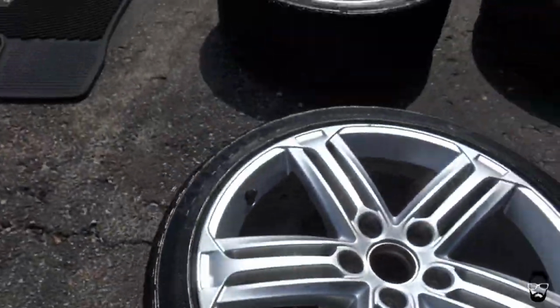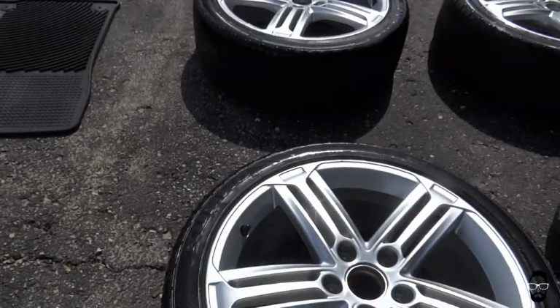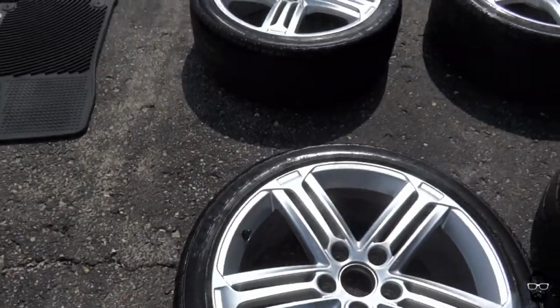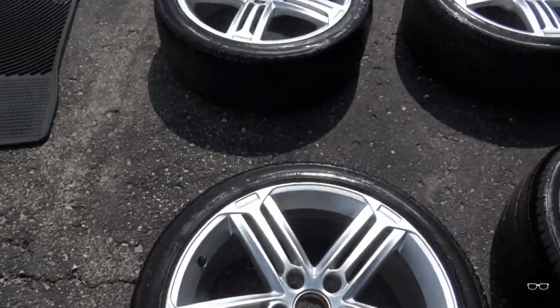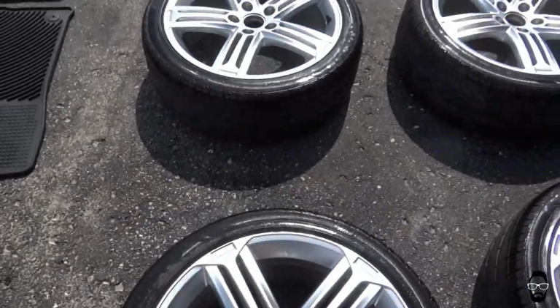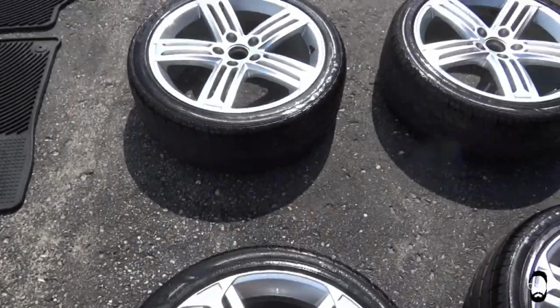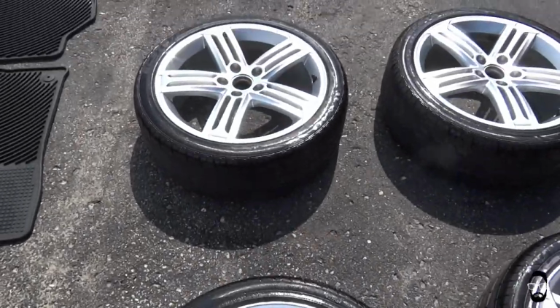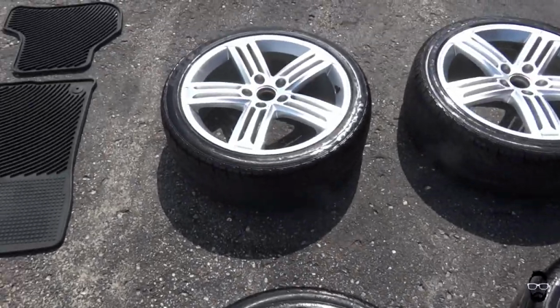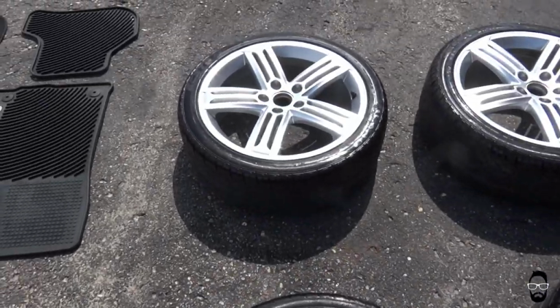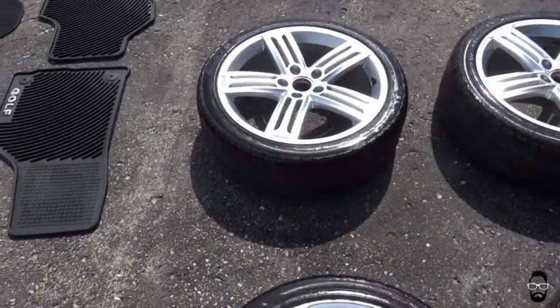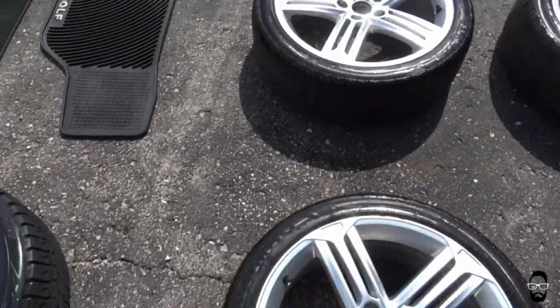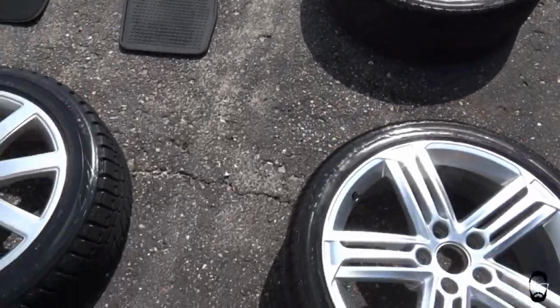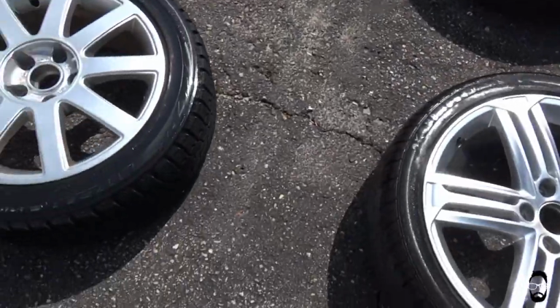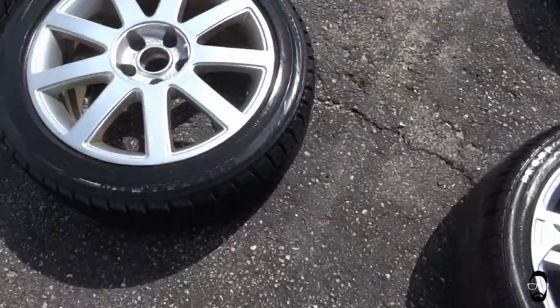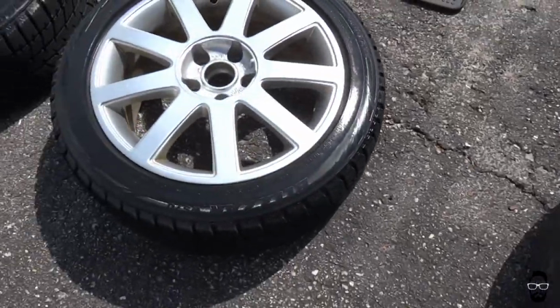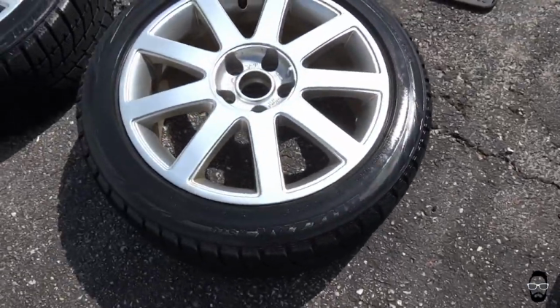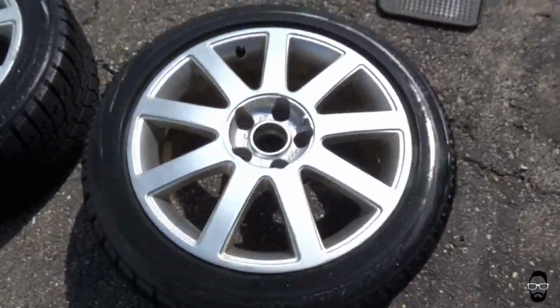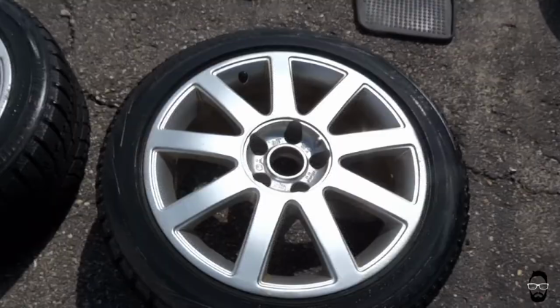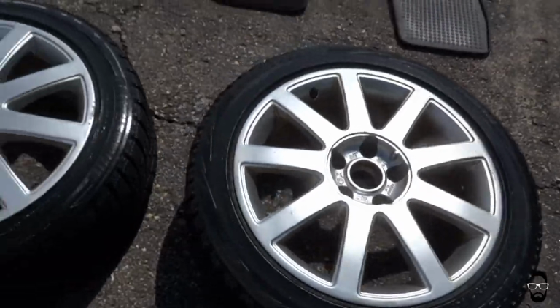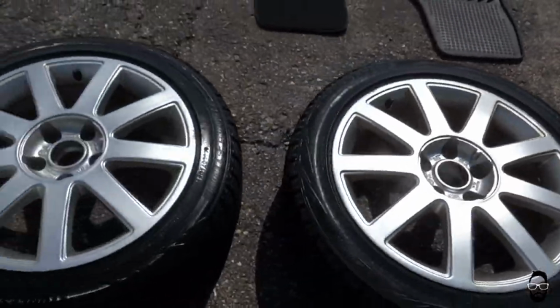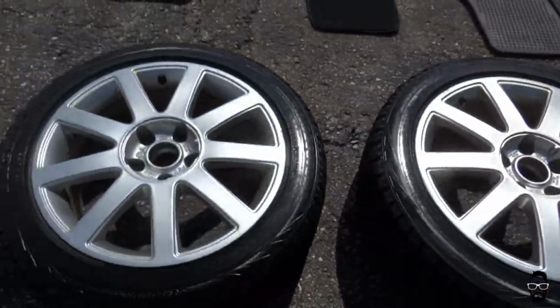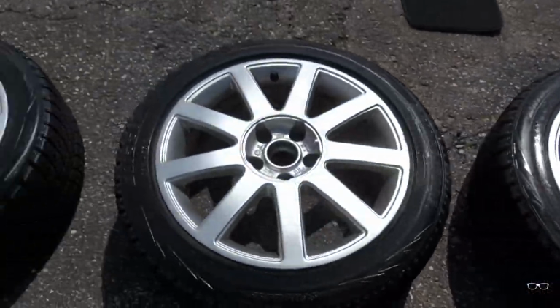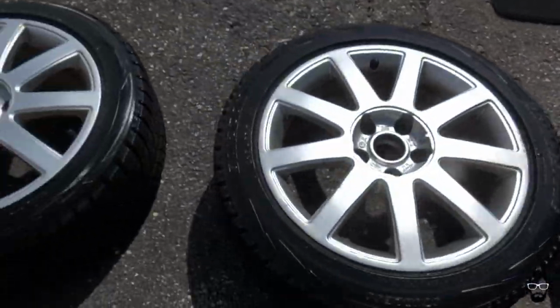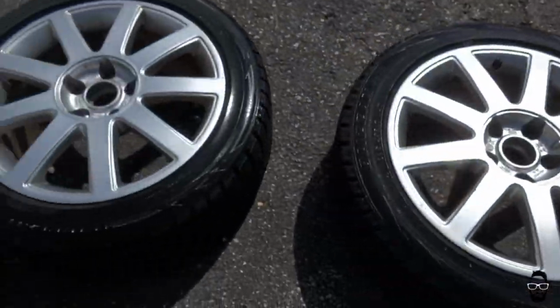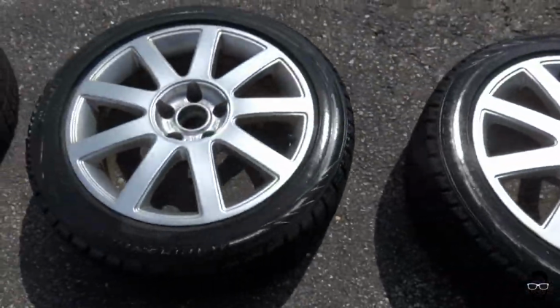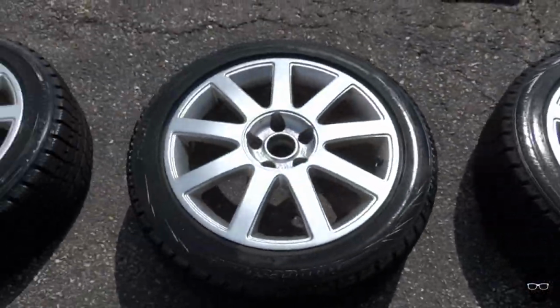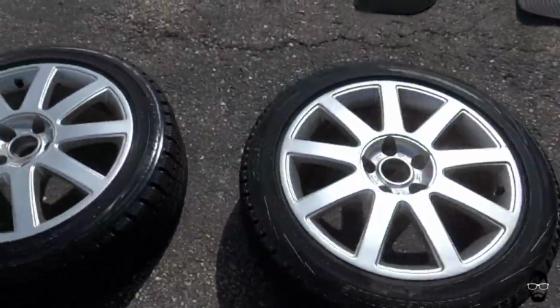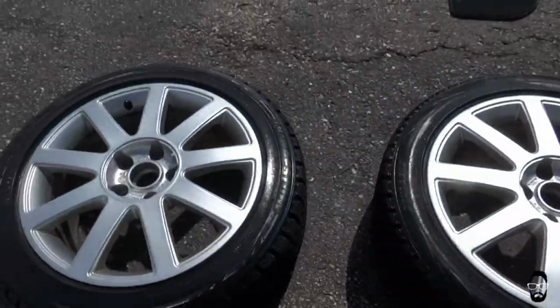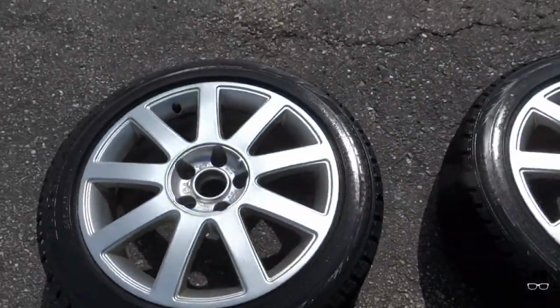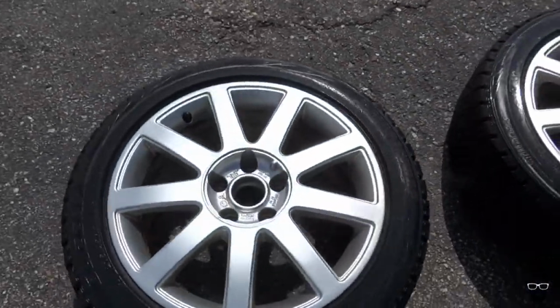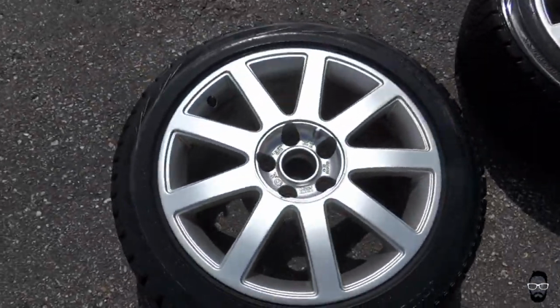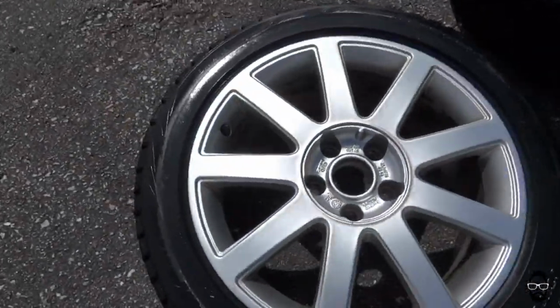Little sneak peek of the floor mats that I will be showing you possibly next week or the week after that — so stay tuned for that.